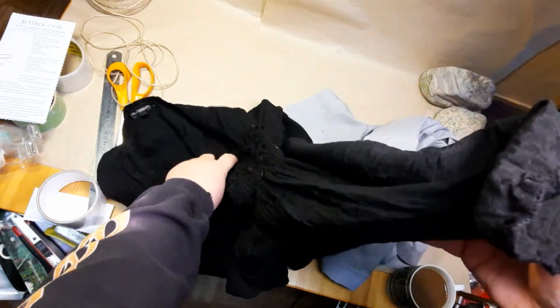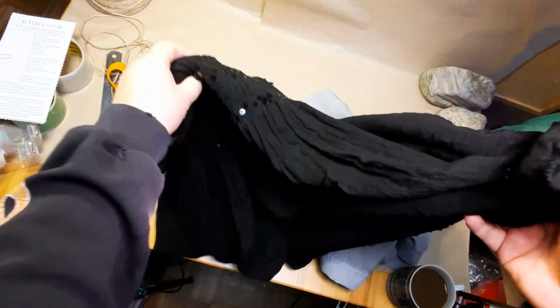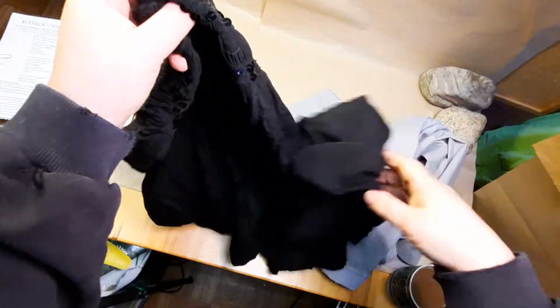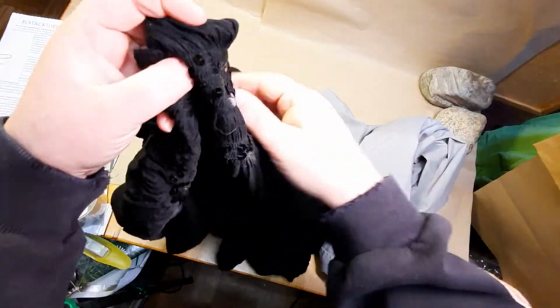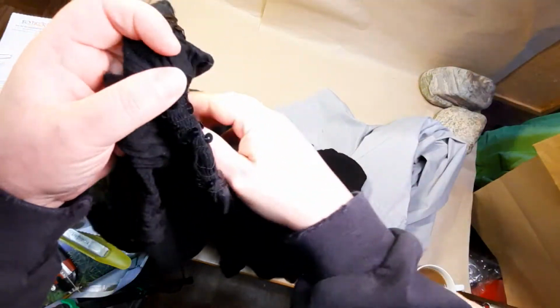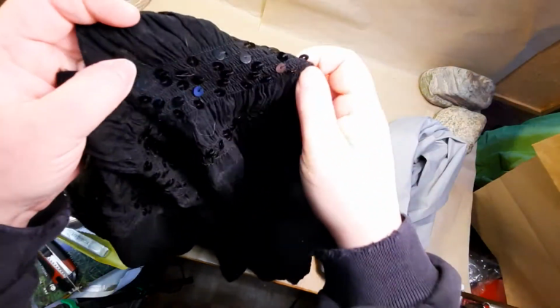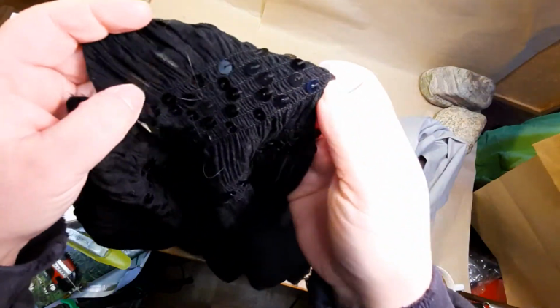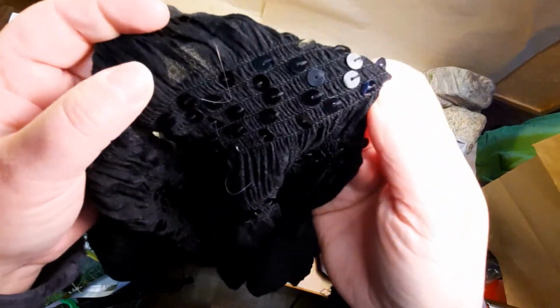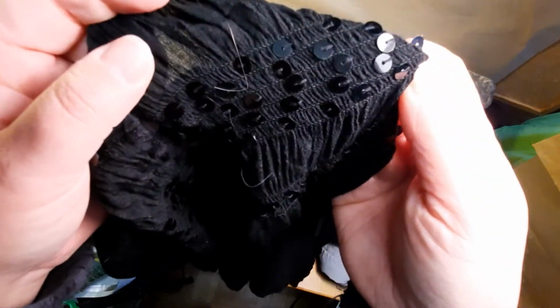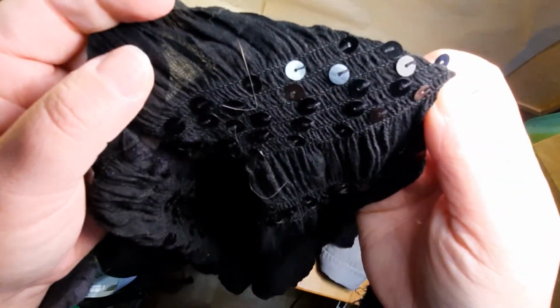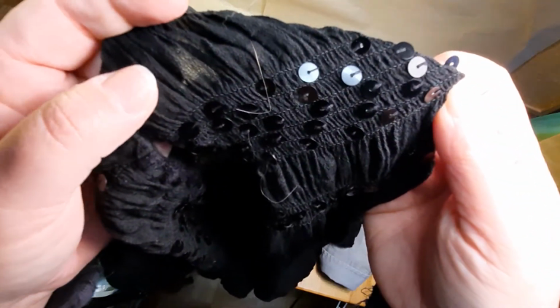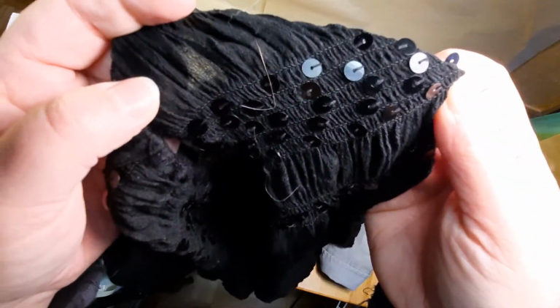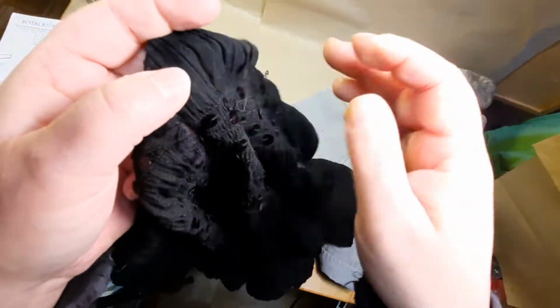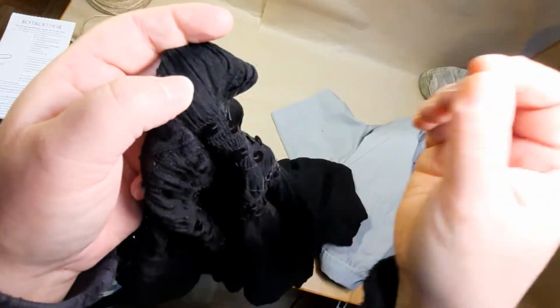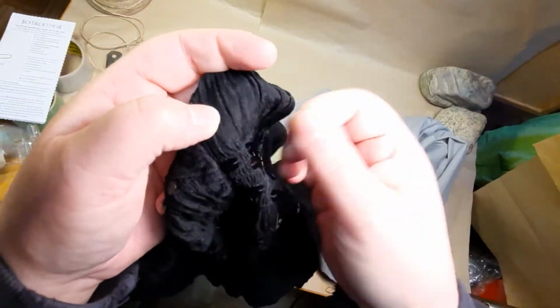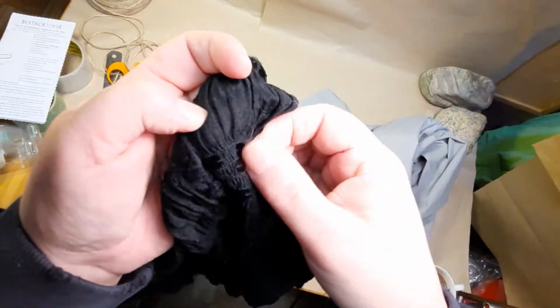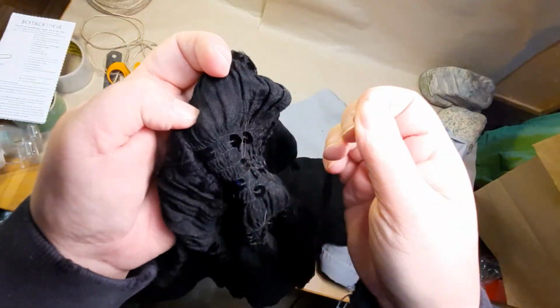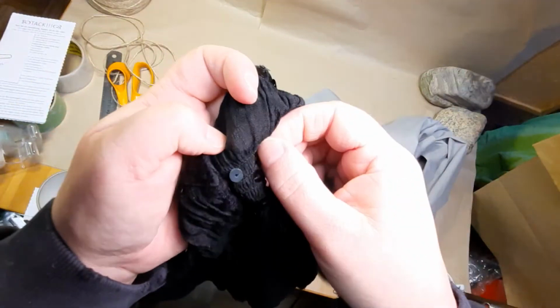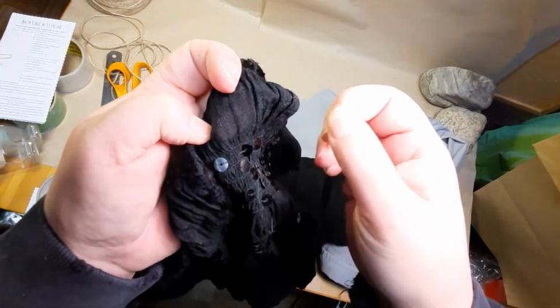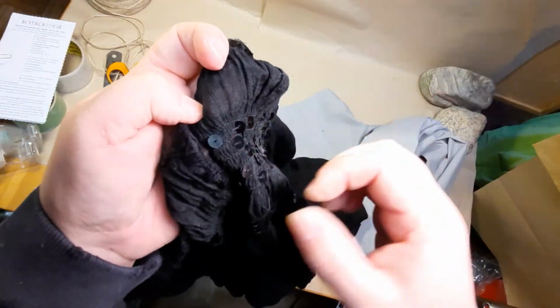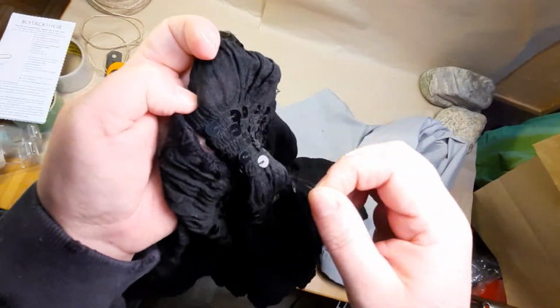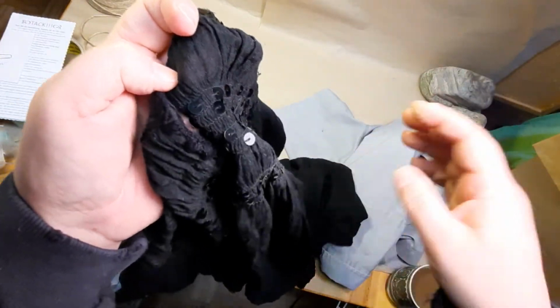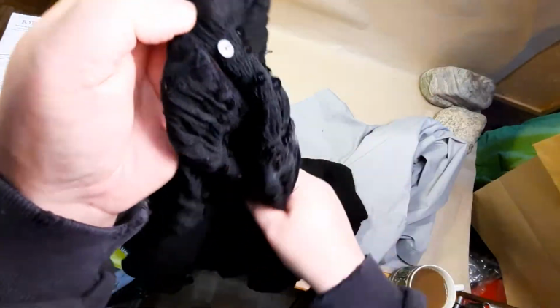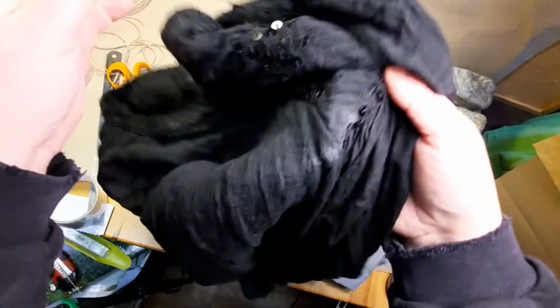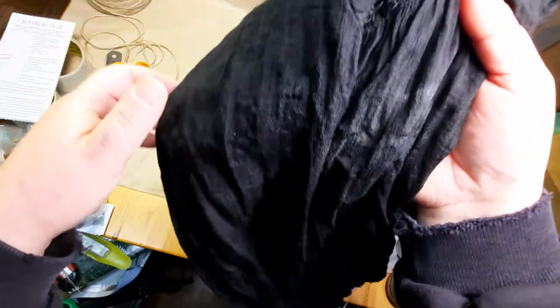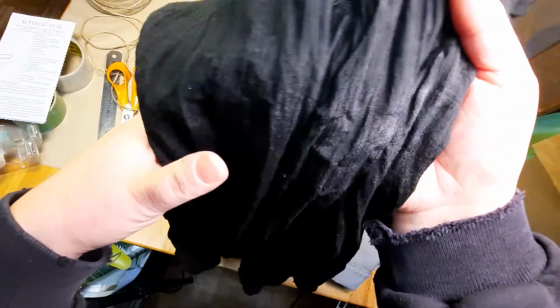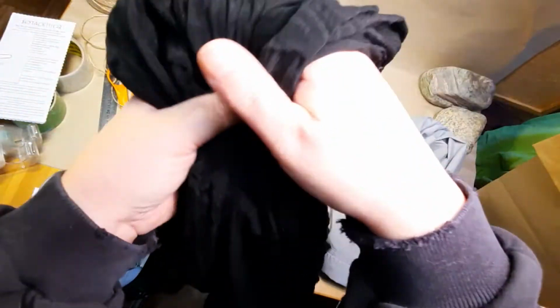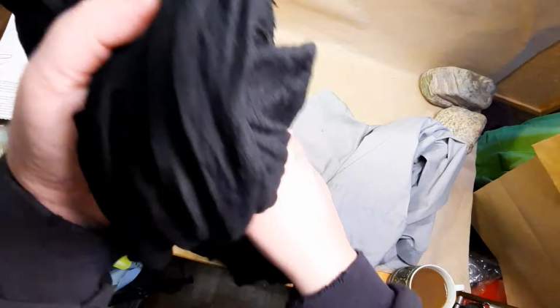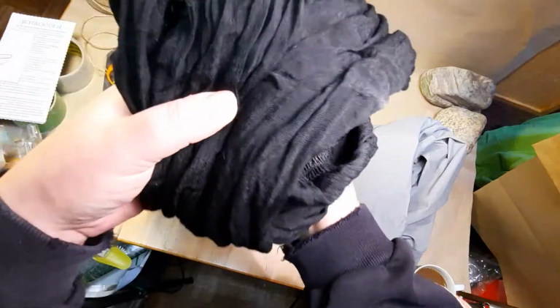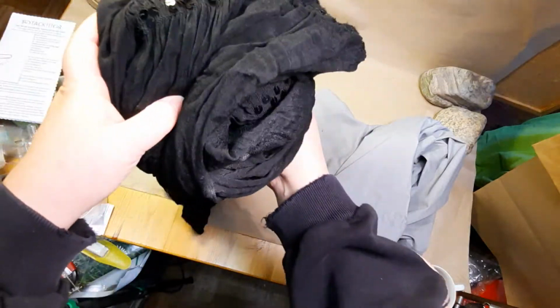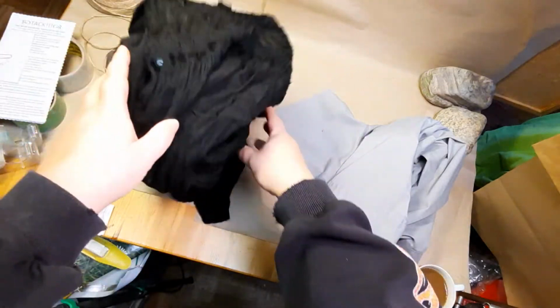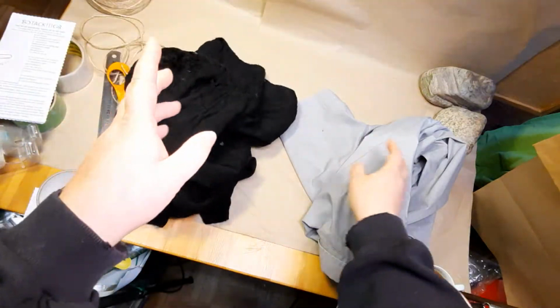I also dropped it on the floor multiple times on my way downstairs, so it's filled with cat hair. I'm gonna go upstairs and iron it and get rid of all the cat hair, and then I'm gonna post that for sale.